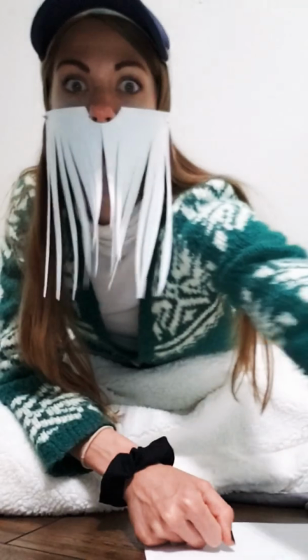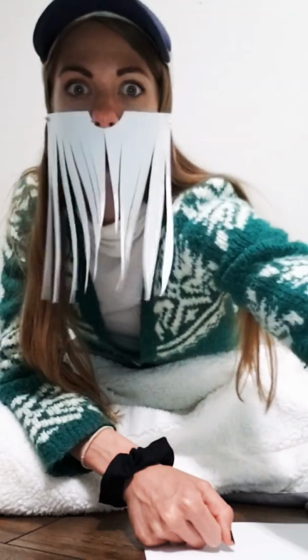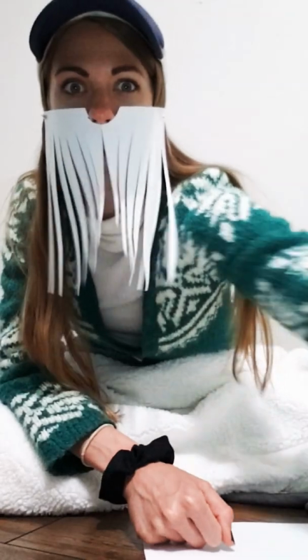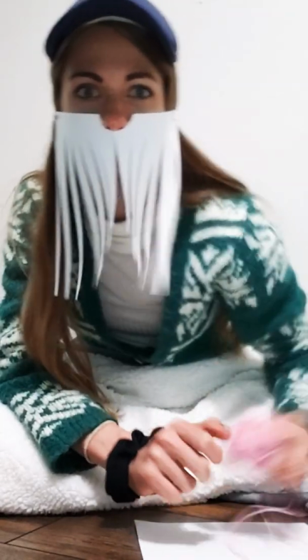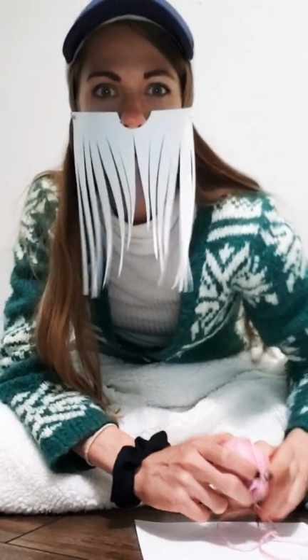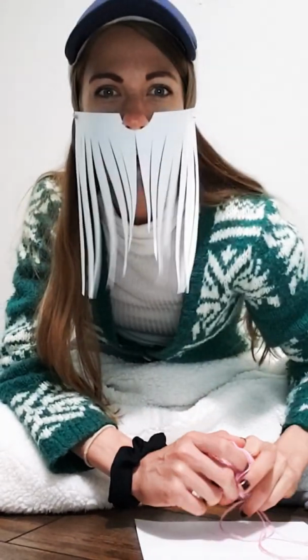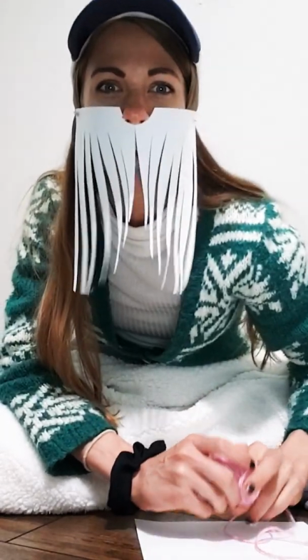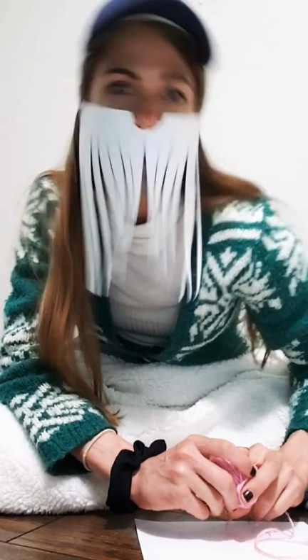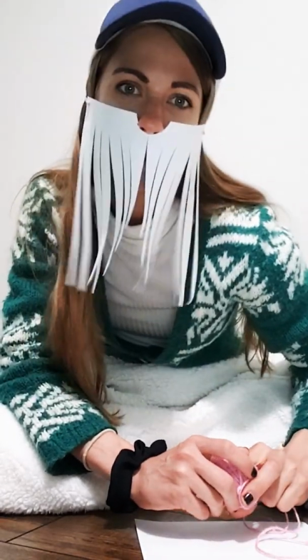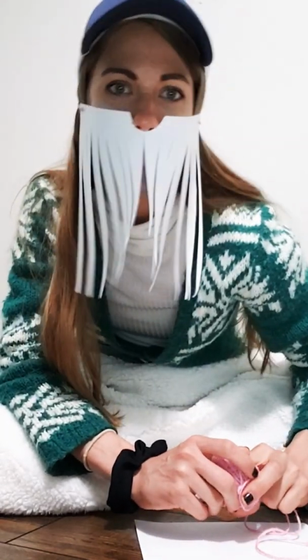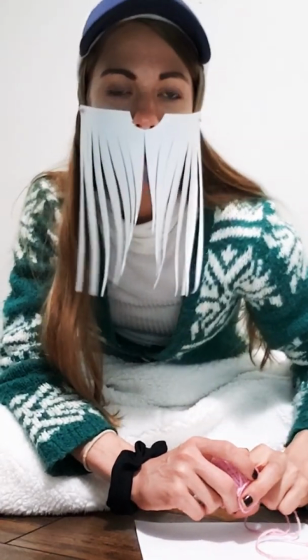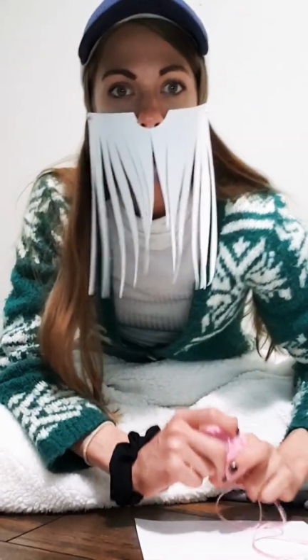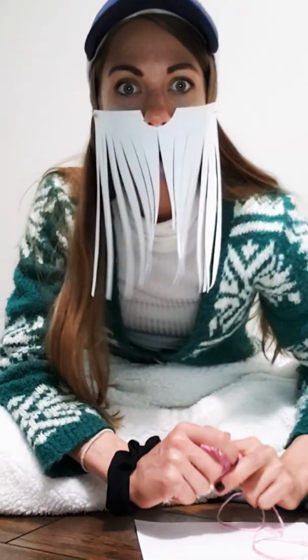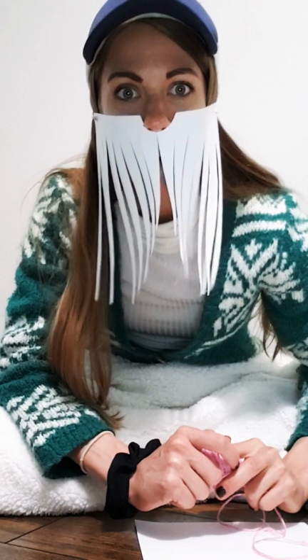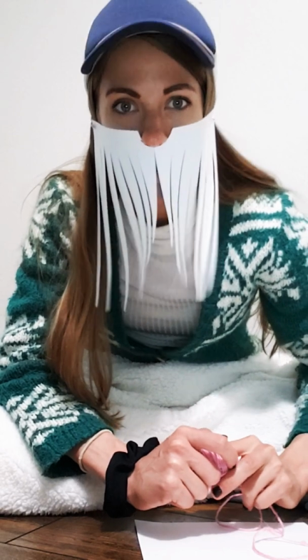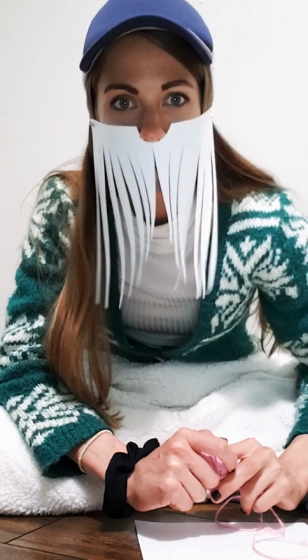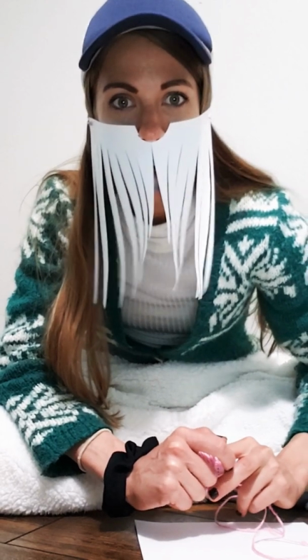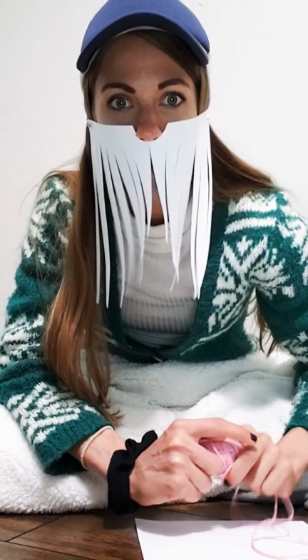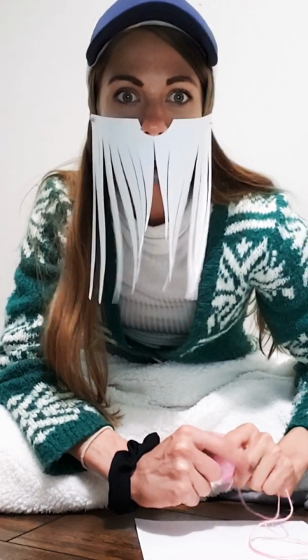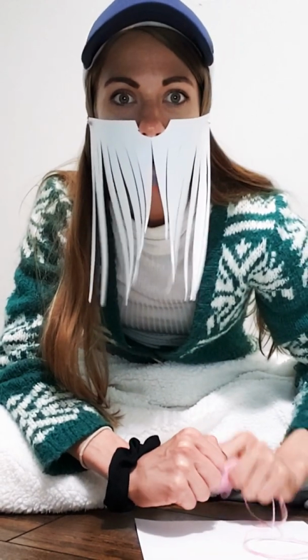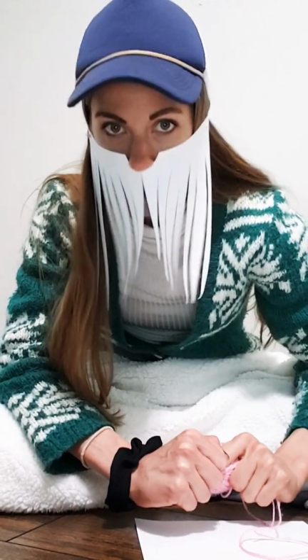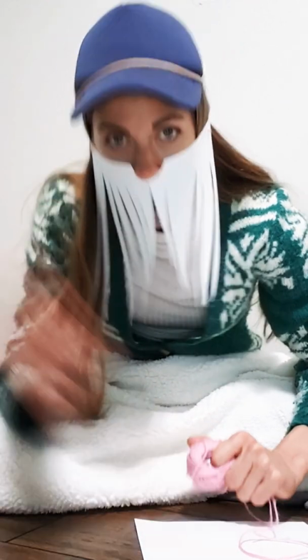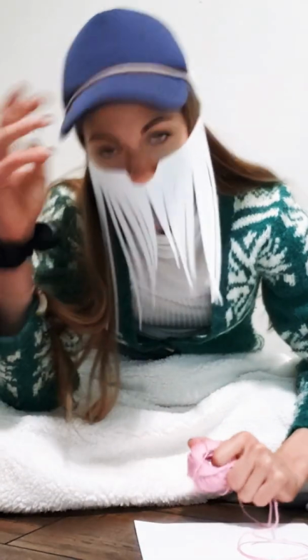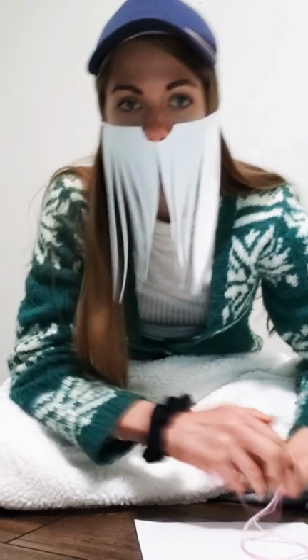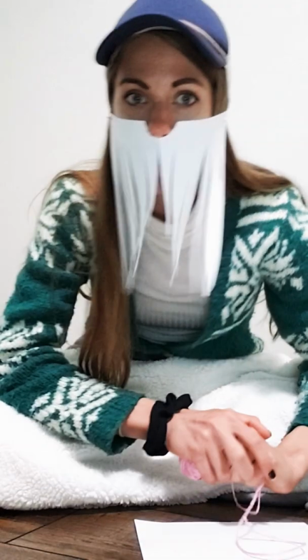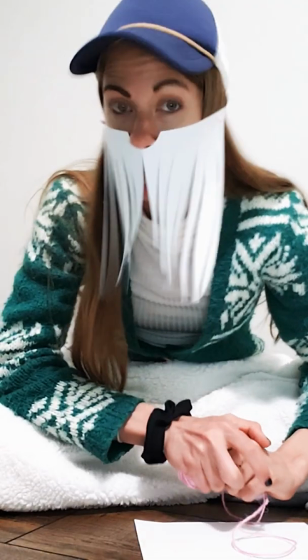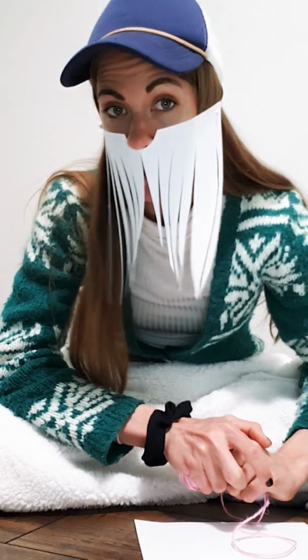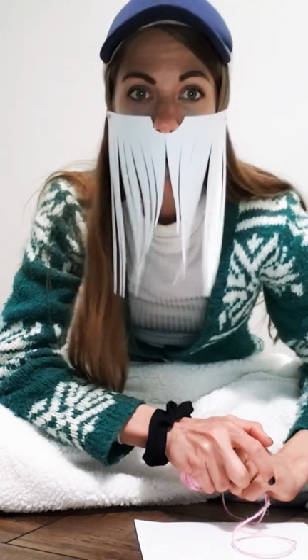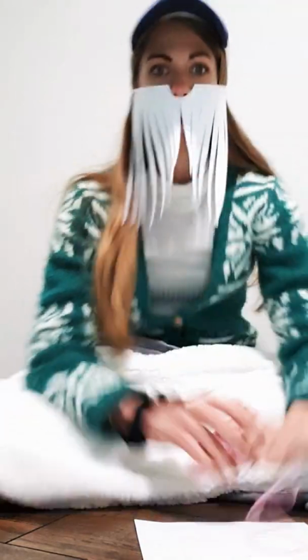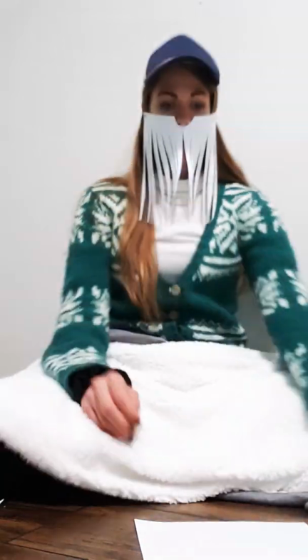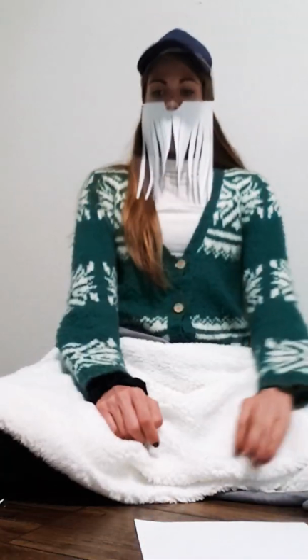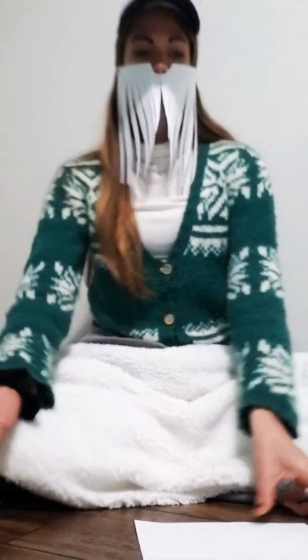Hey guys, it's me Danielle. Can you recognize me with my beard? So I thought it would maybe be fun for some of you guys that have a hat to make a beard to go with it.